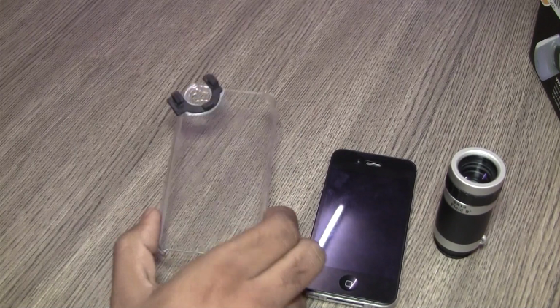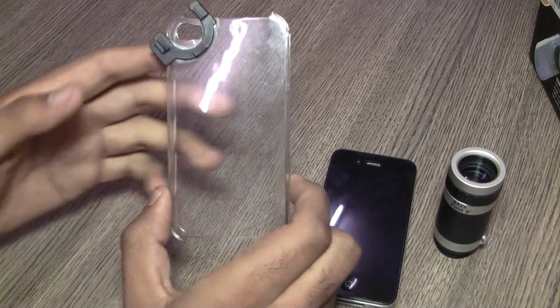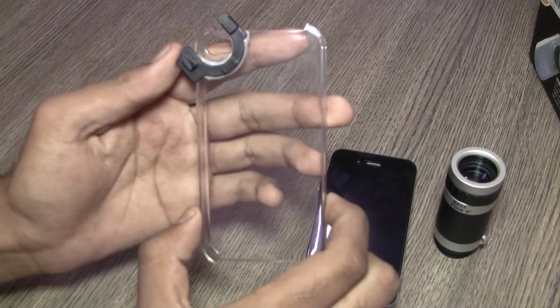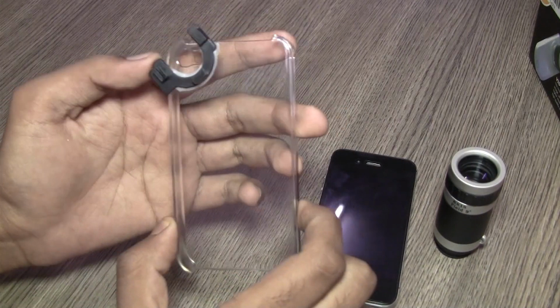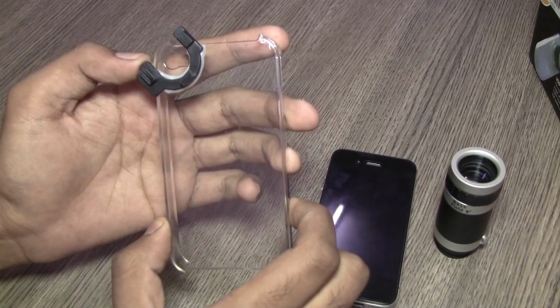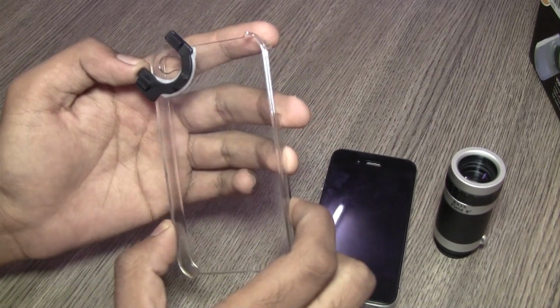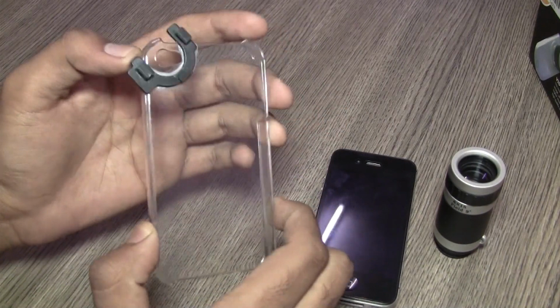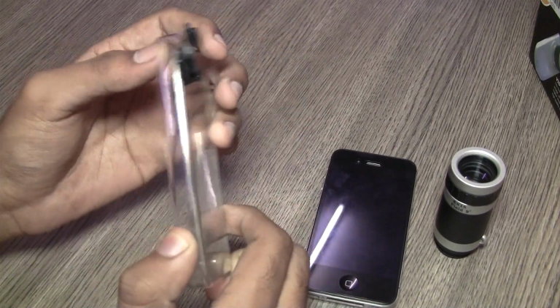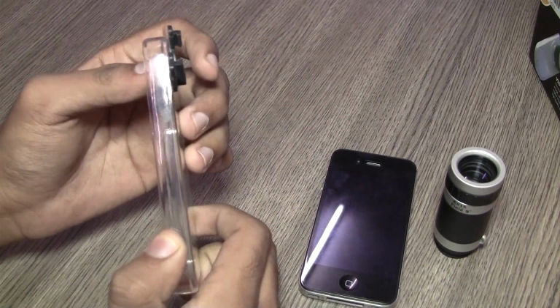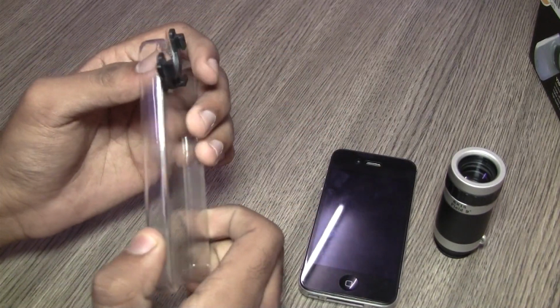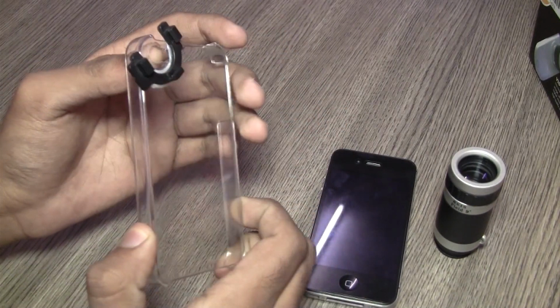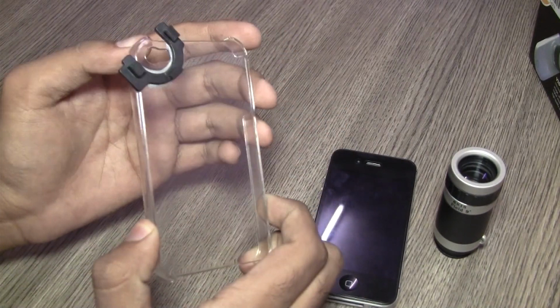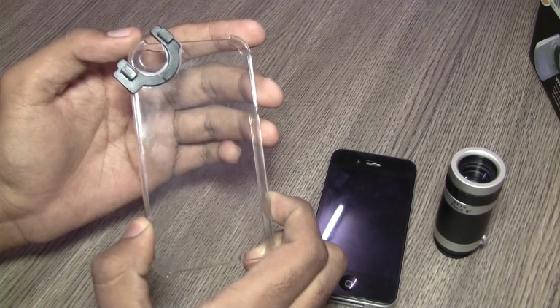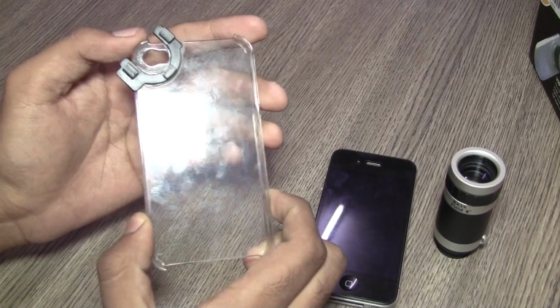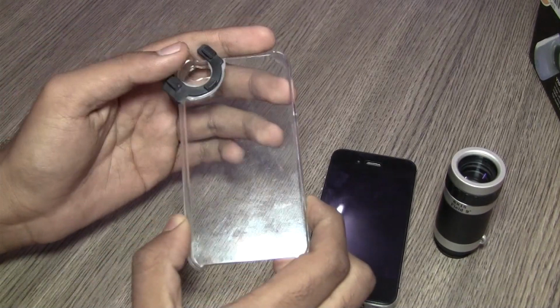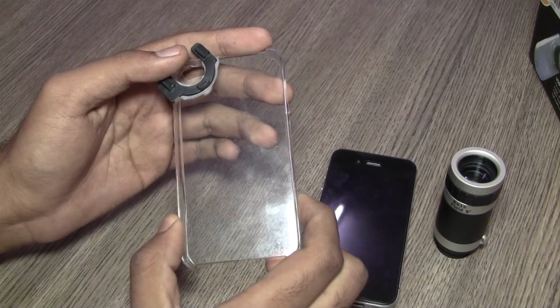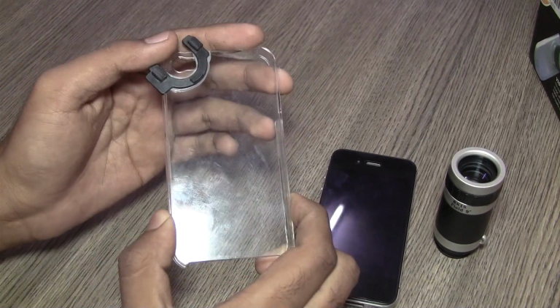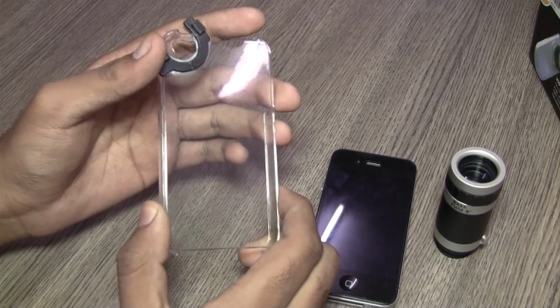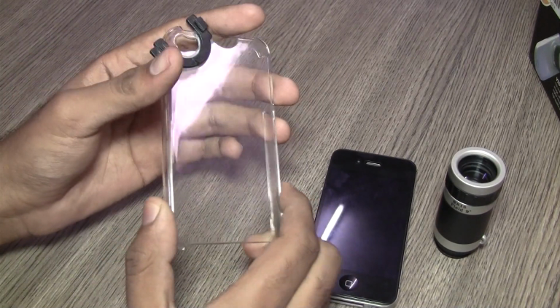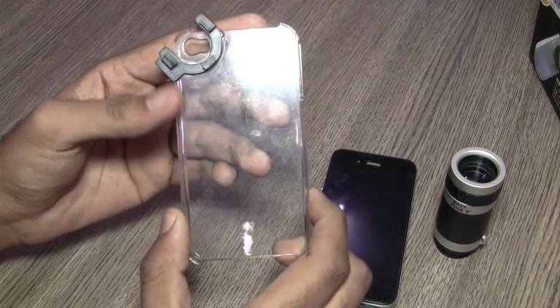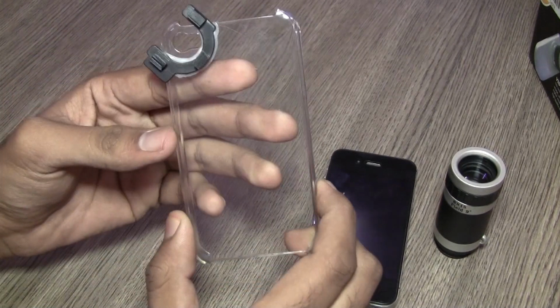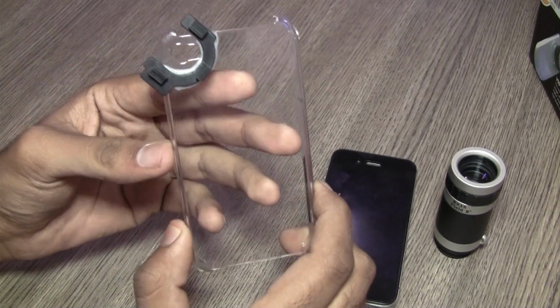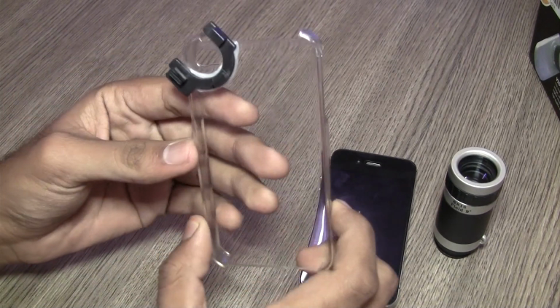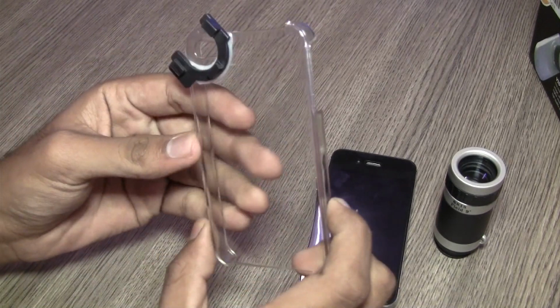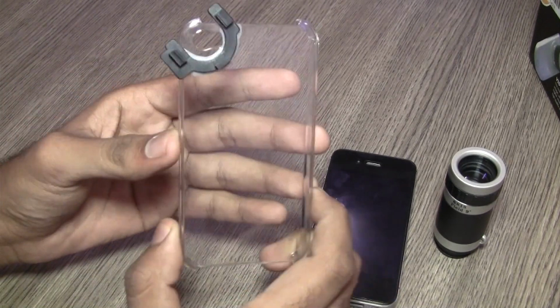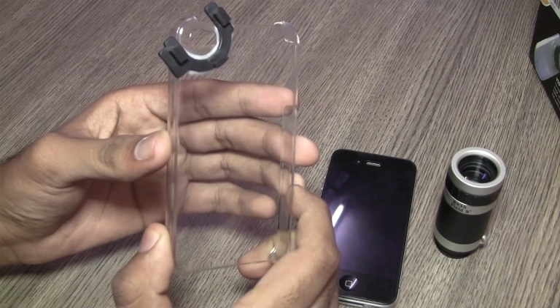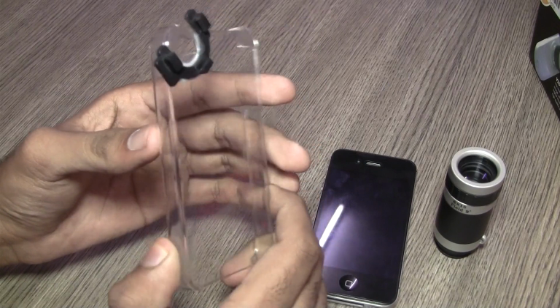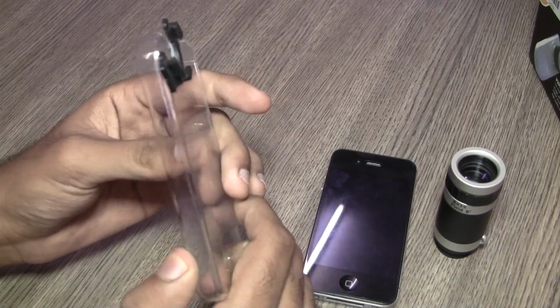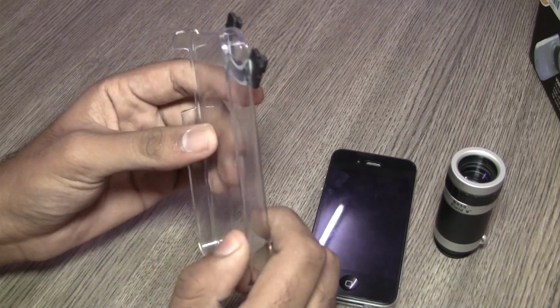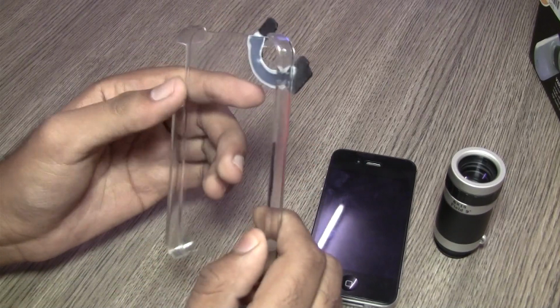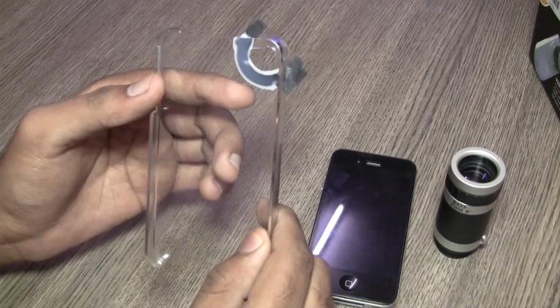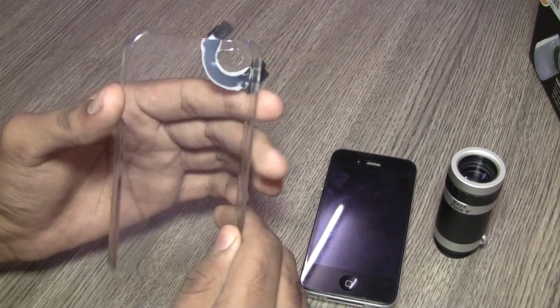As you can see here, the cover is made out of plastic and to put it on and off your phone is quite a task. But once it's on, it stays put. It holds the lens really well, and it does have a tendency to gather dust, so you have to be careful that you don't scratch your phone.